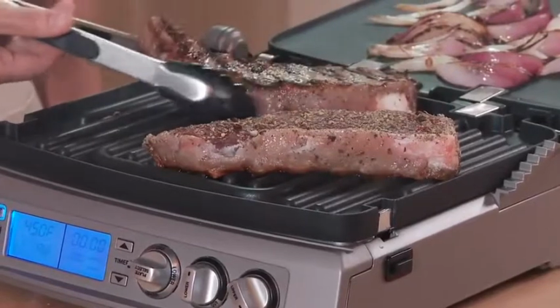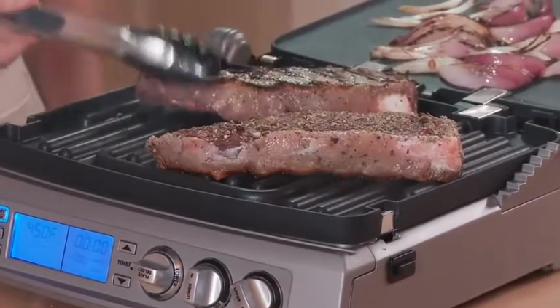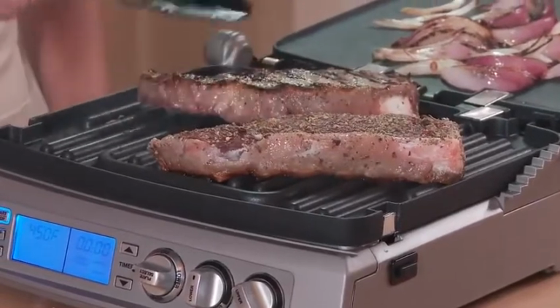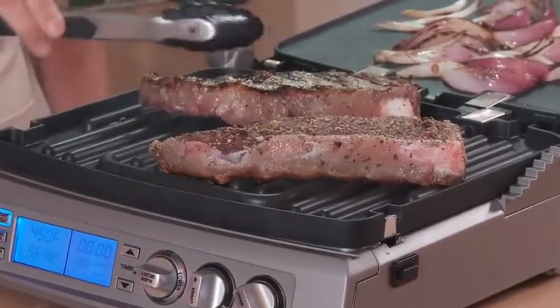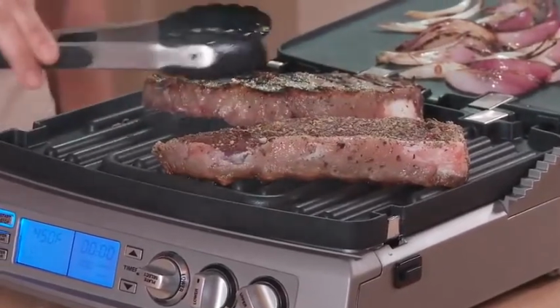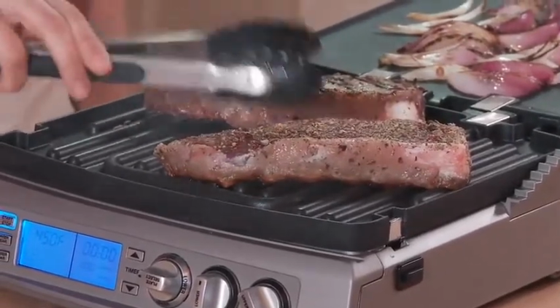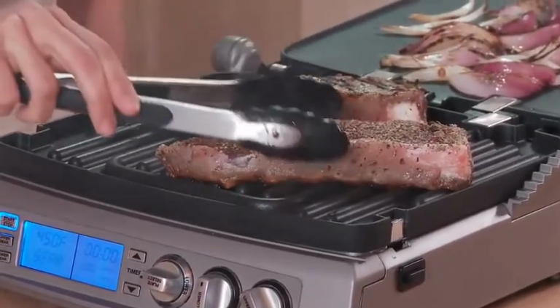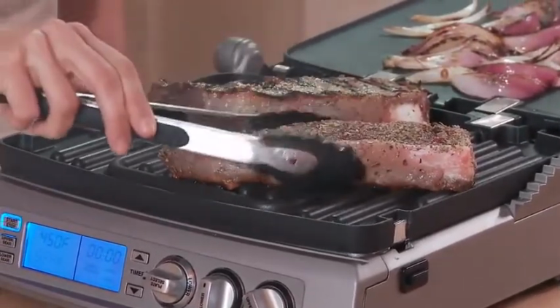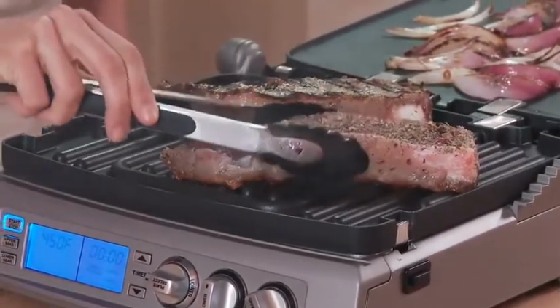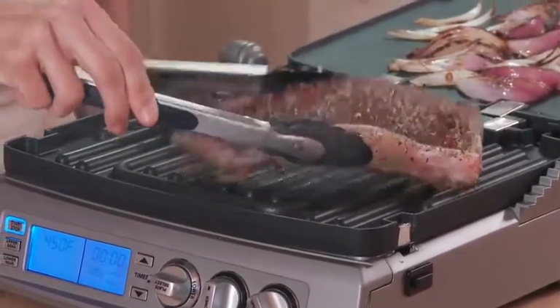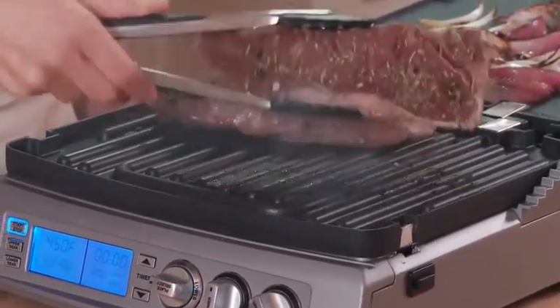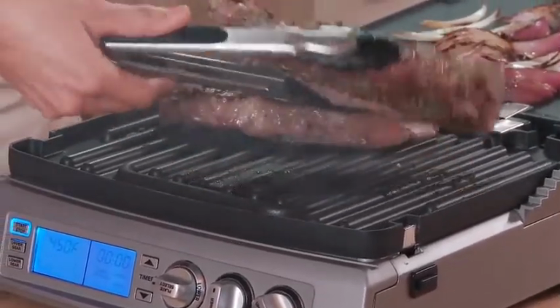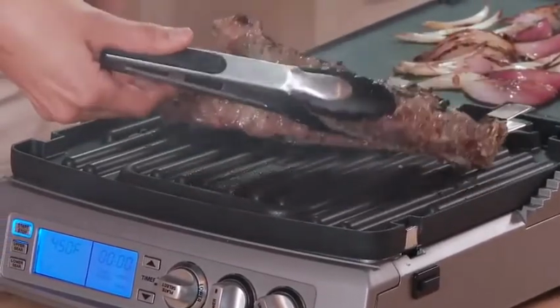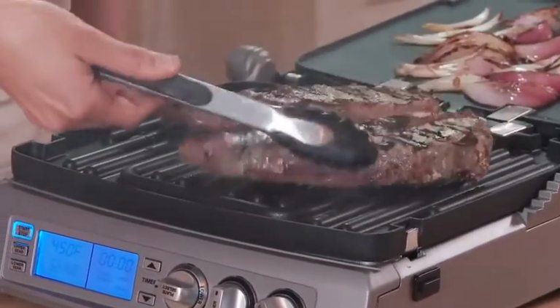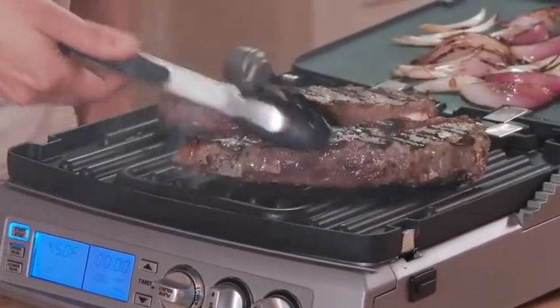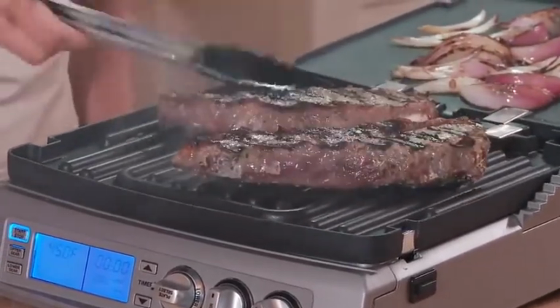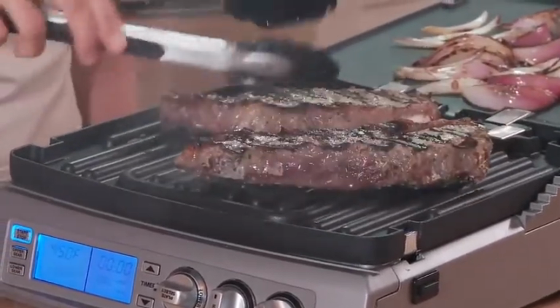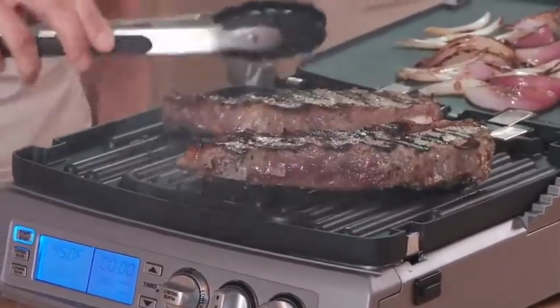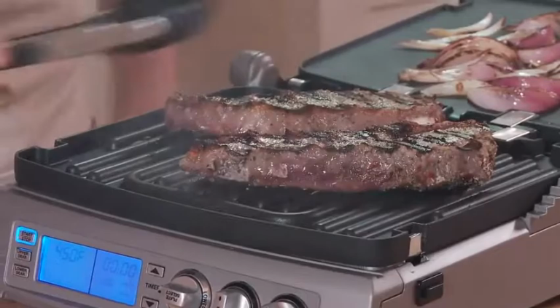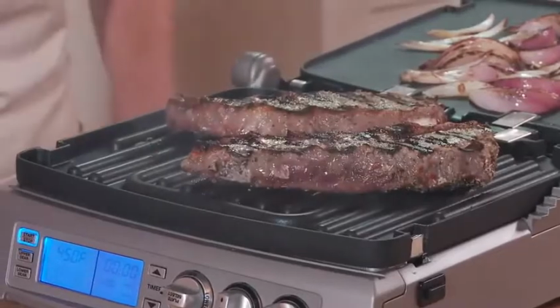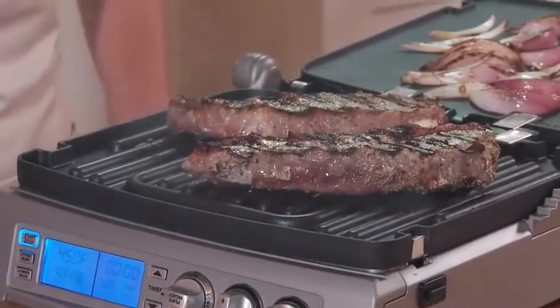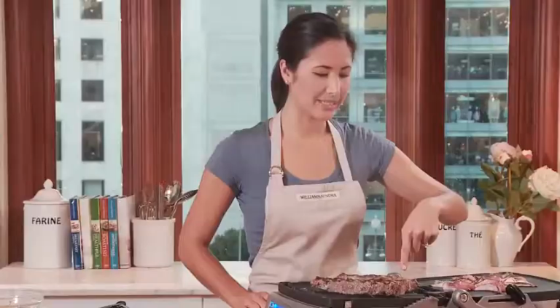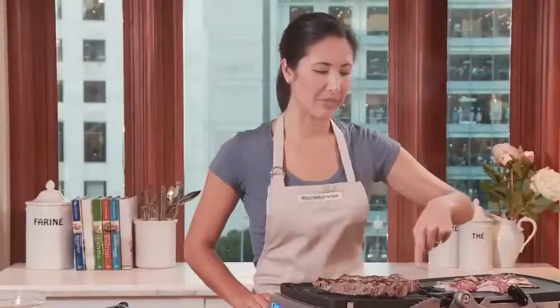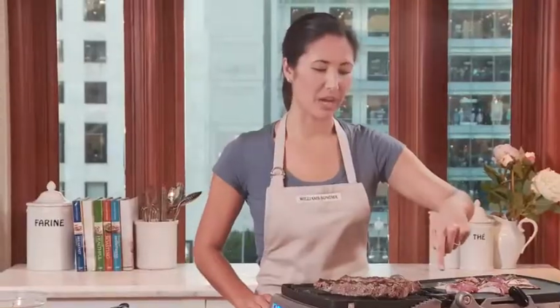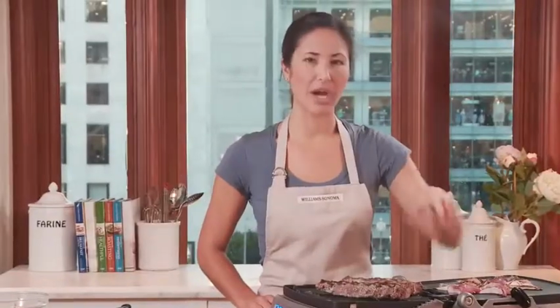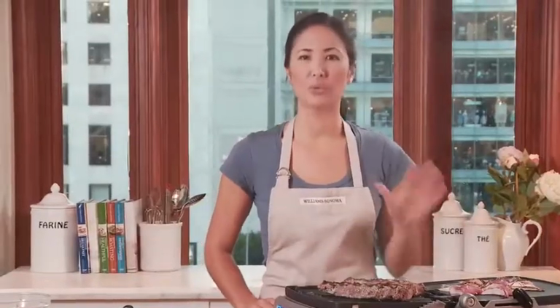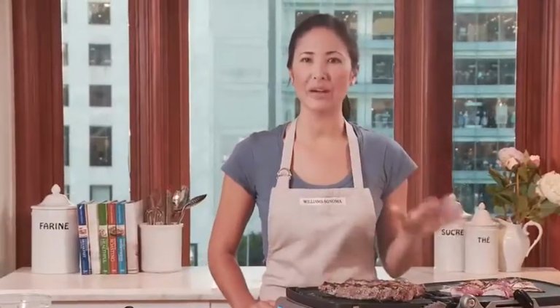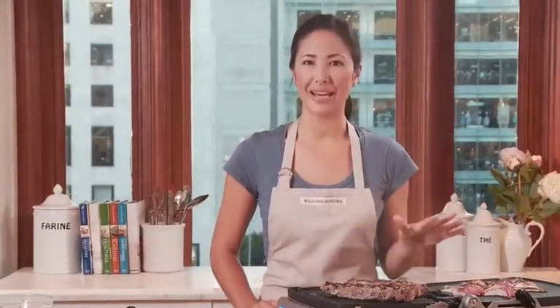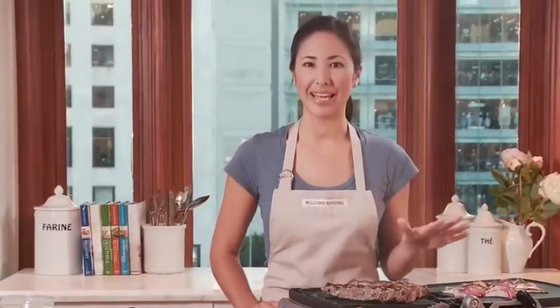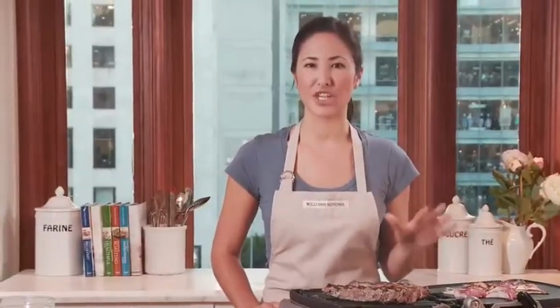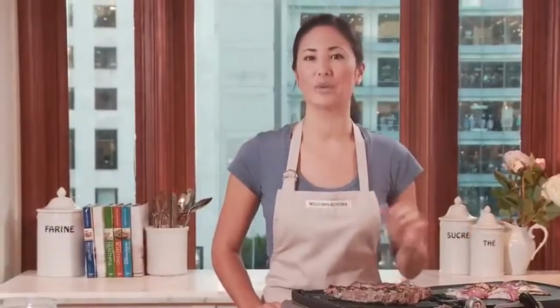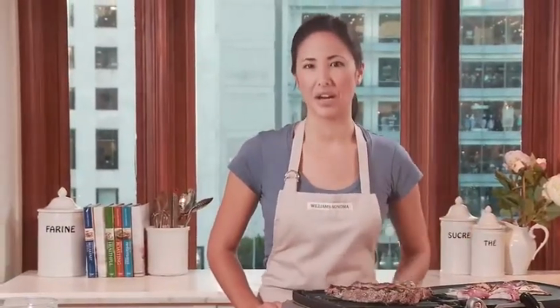Look at those nice grill marks. Another great feature of the griddler is the drip tray down below — a great way to catch any runoff.